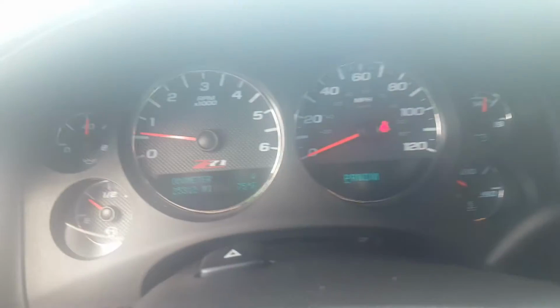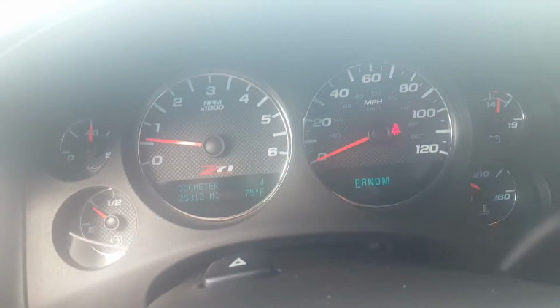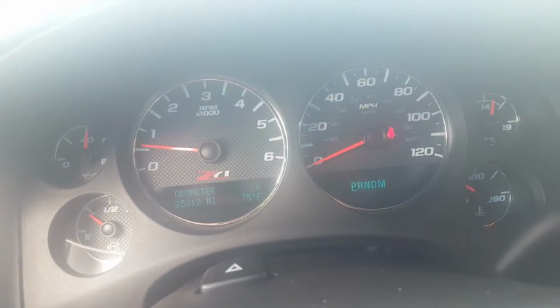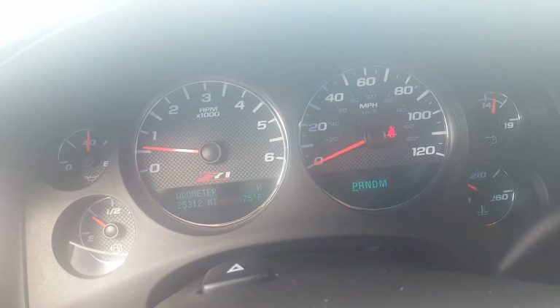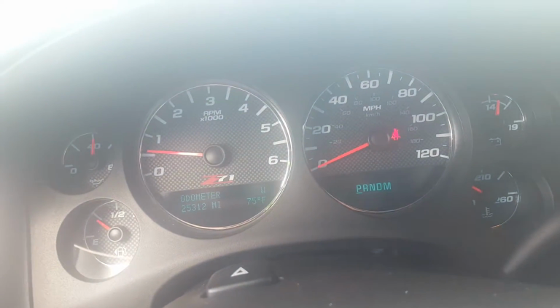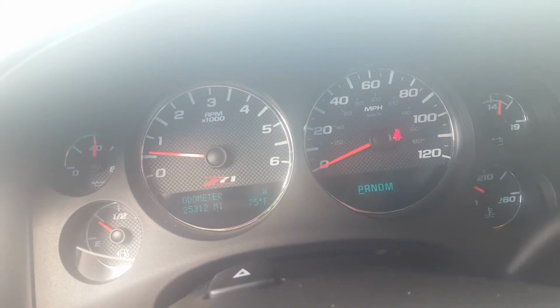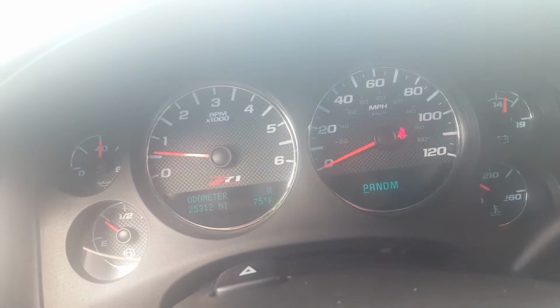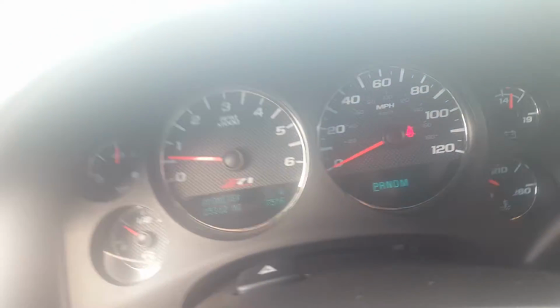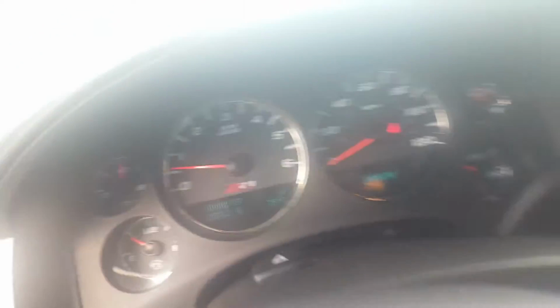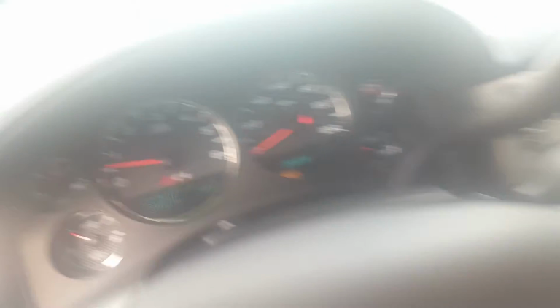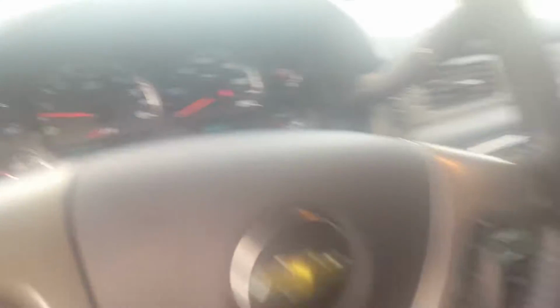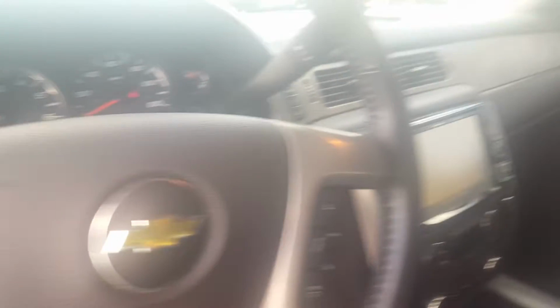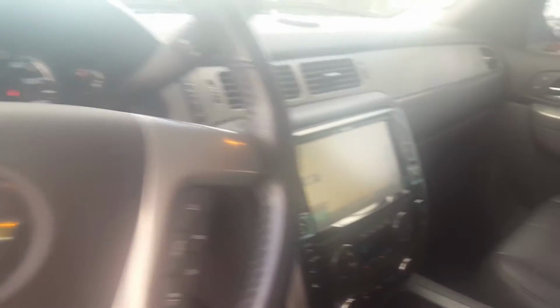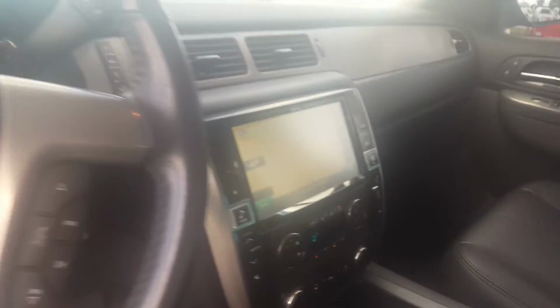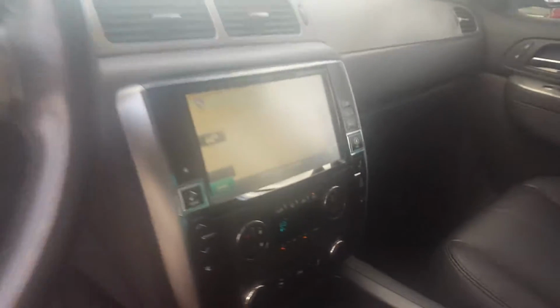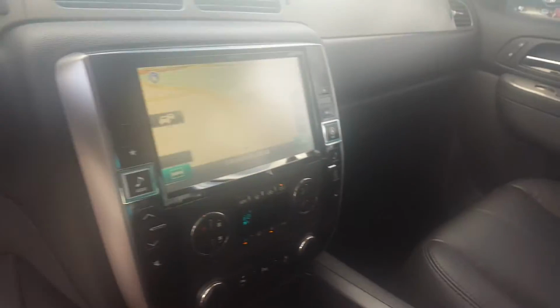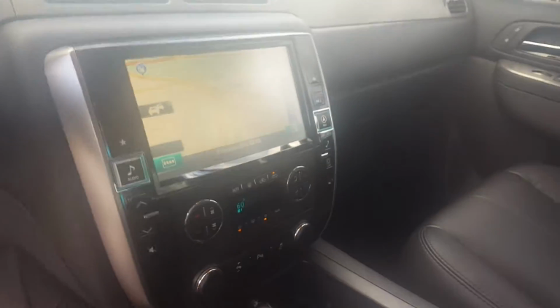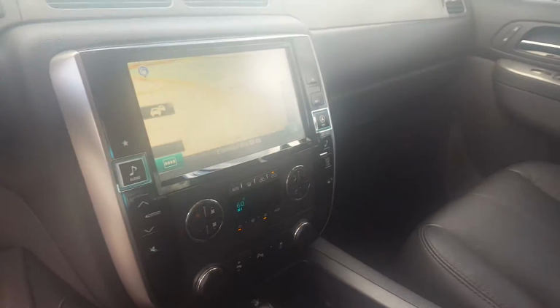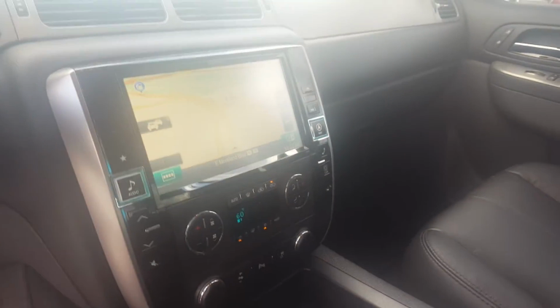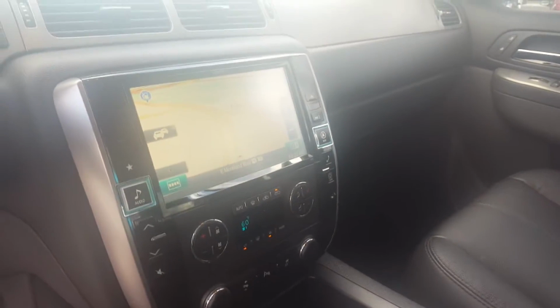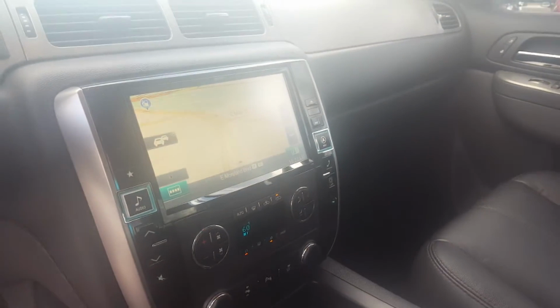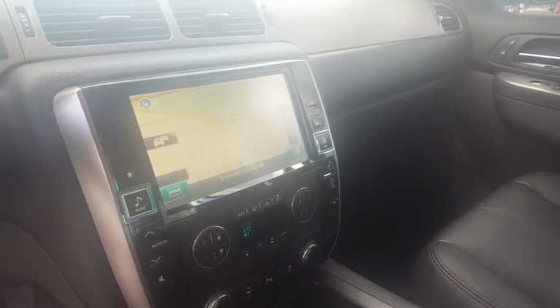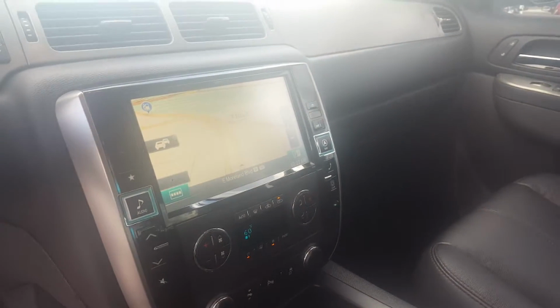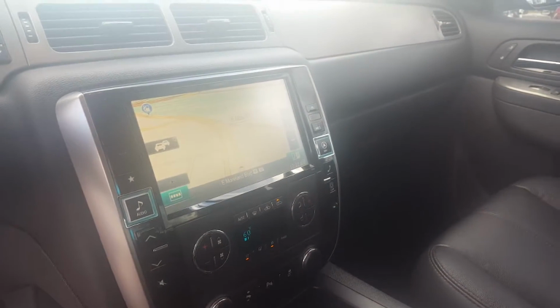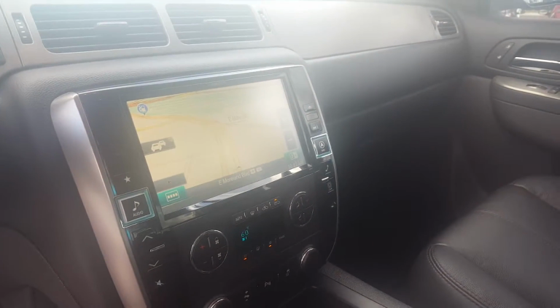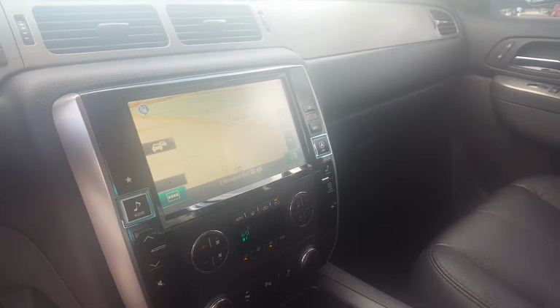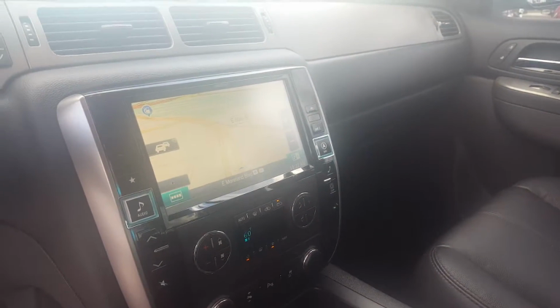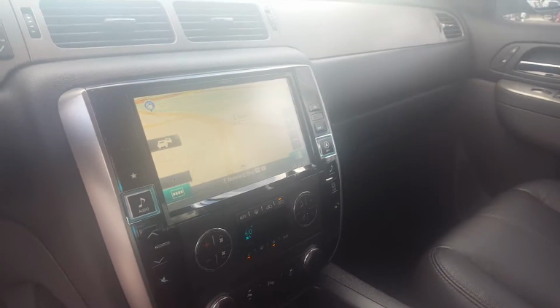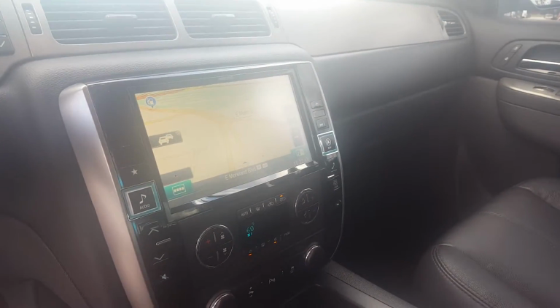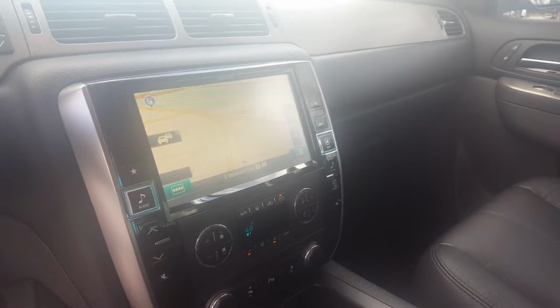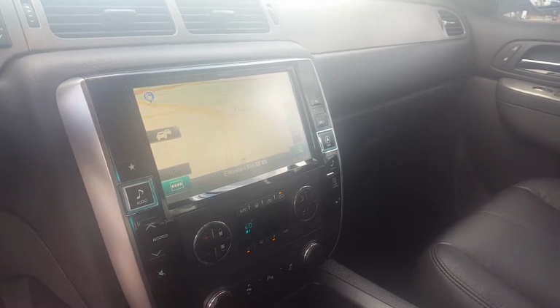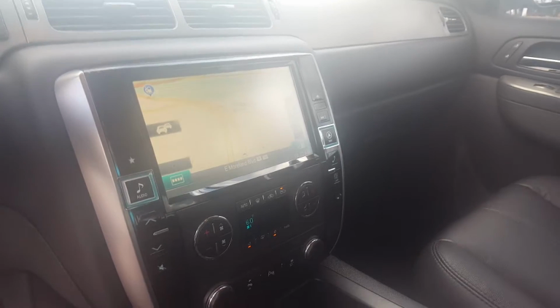The vehicle has 25,000 miles — it's a 2013. There's also a custom radio infotainment center with navigation.